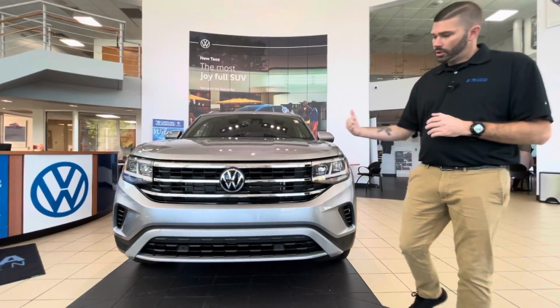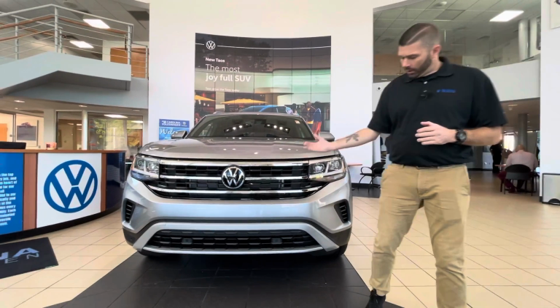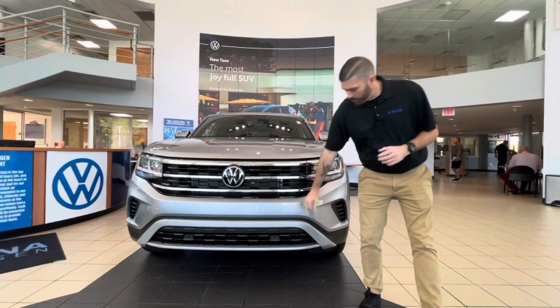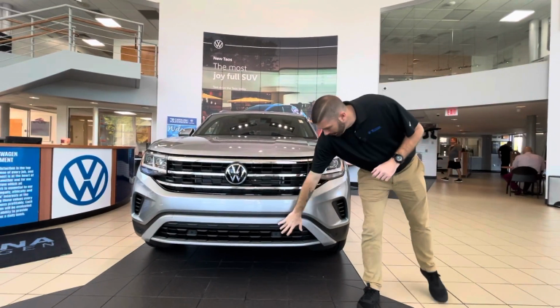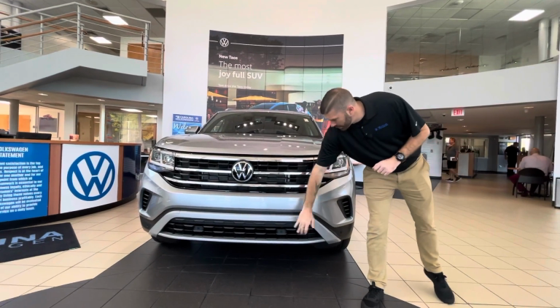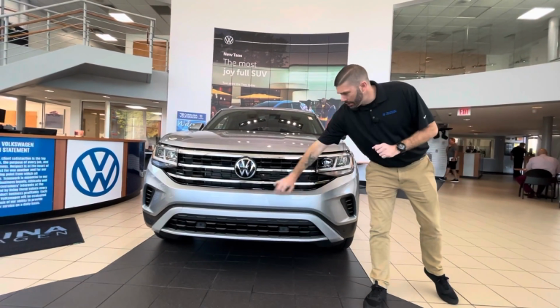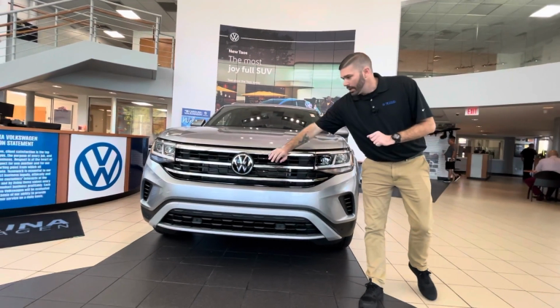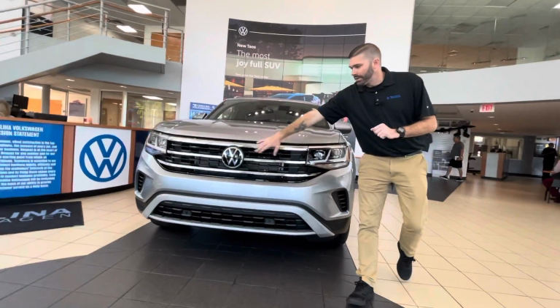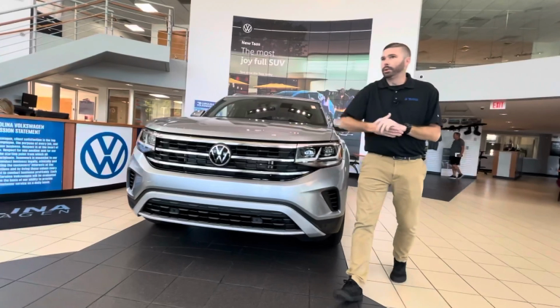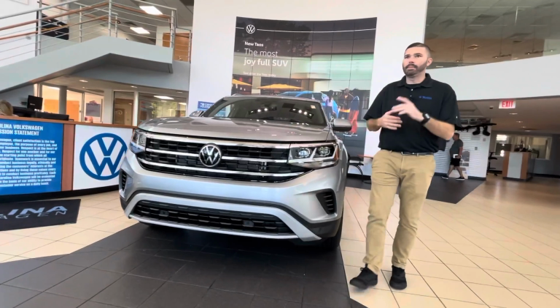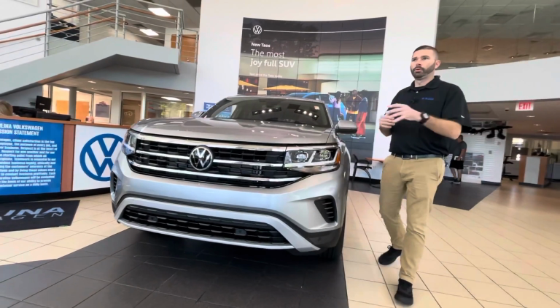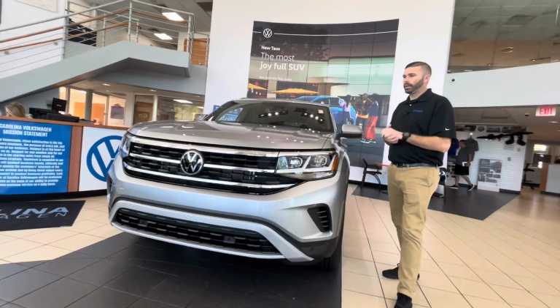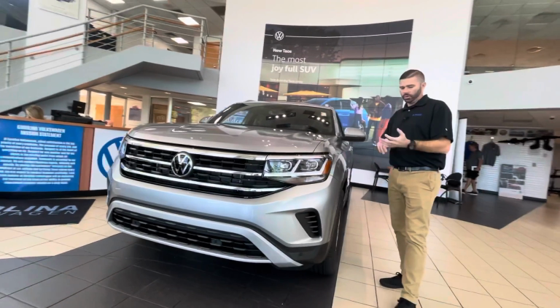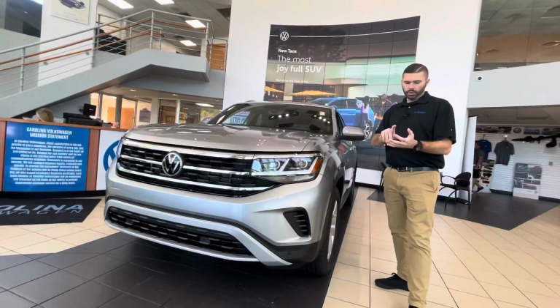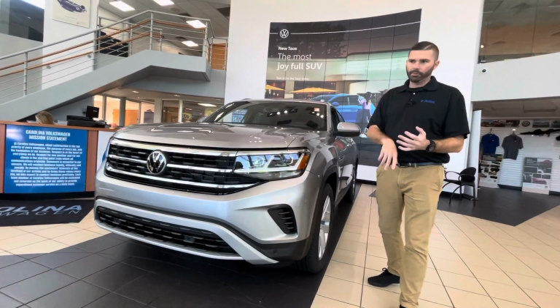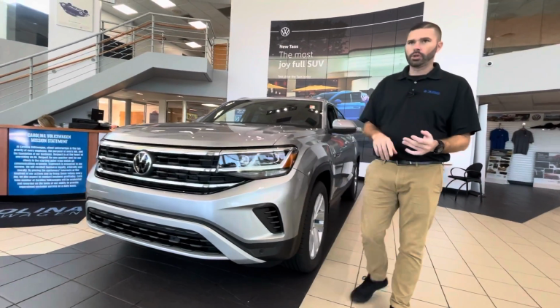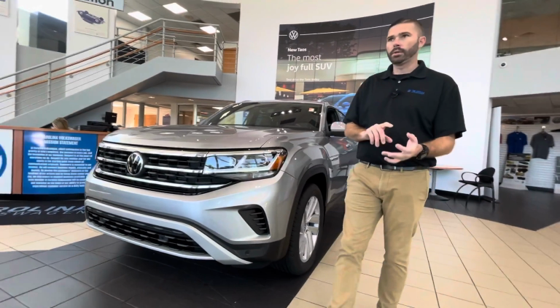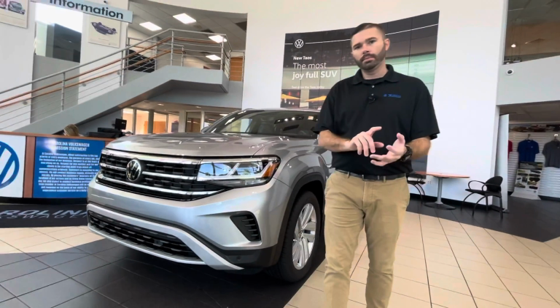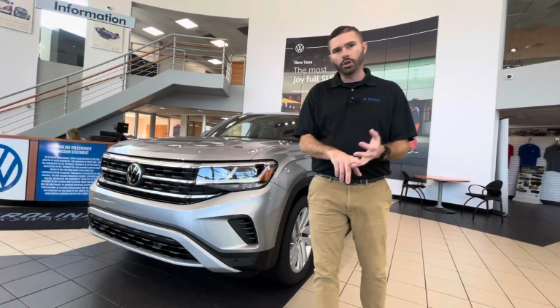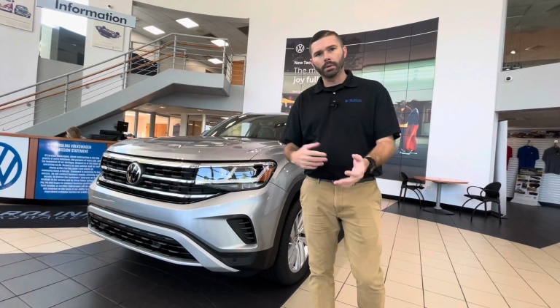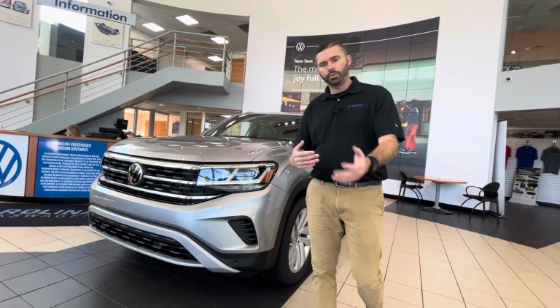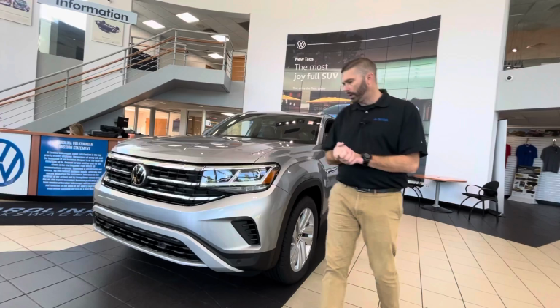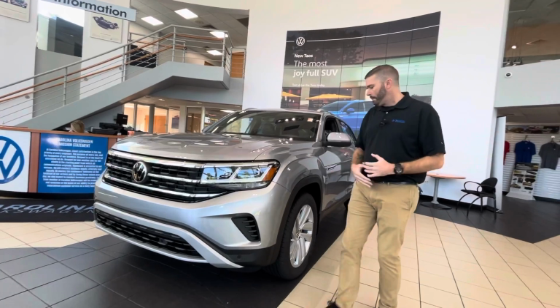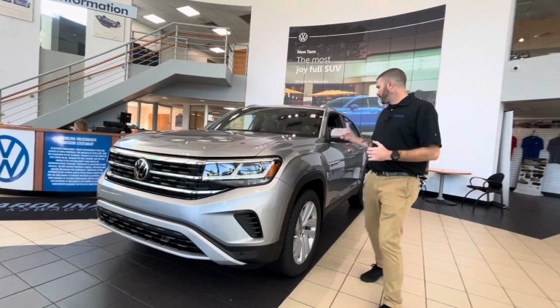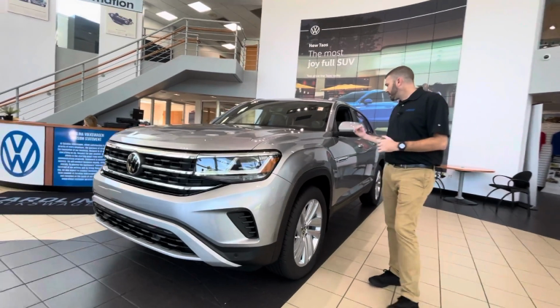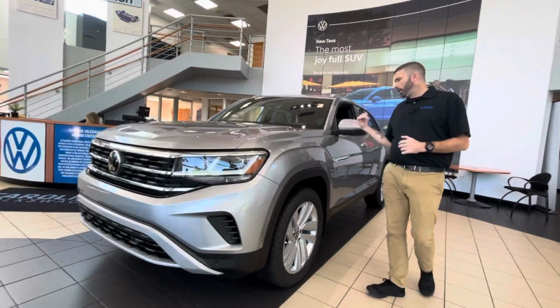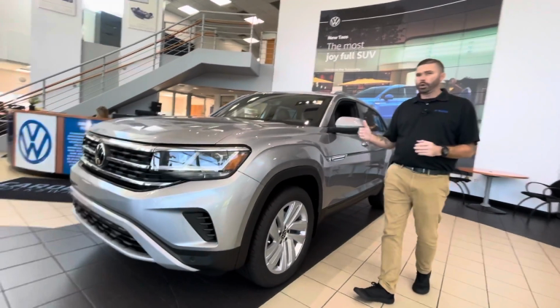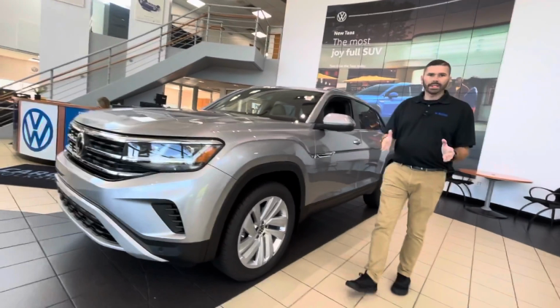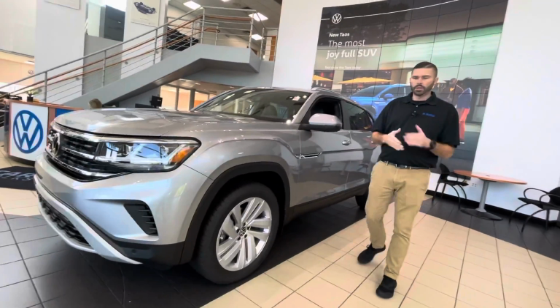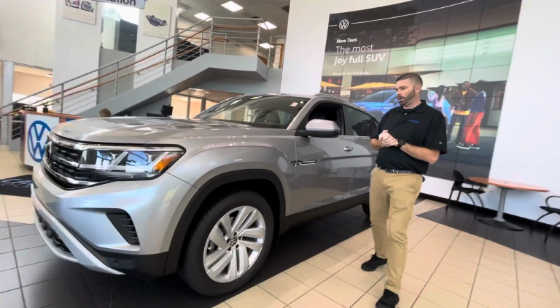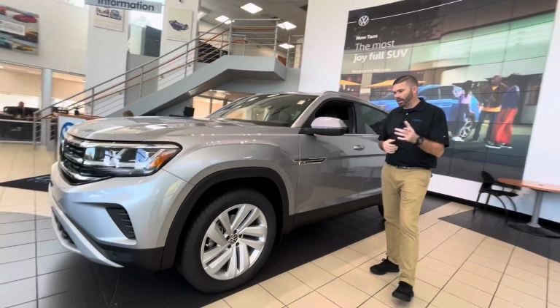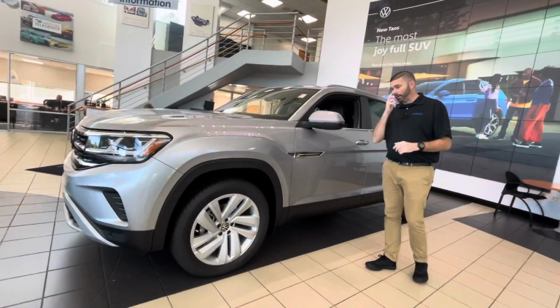You will have your front parking sensors down here. Everything is built into that beautiful Volkswagen logo as far as your adaptive cruise control, your front collision warning, pedestrian warning. You also get blind spot on this car and side assist as well with the blind spot monitoring.